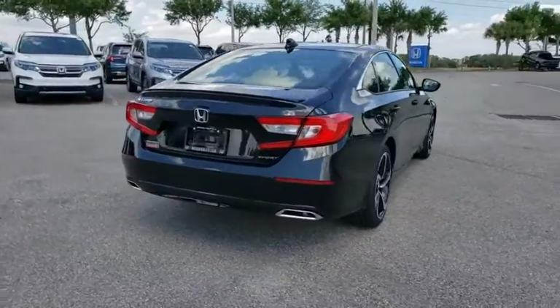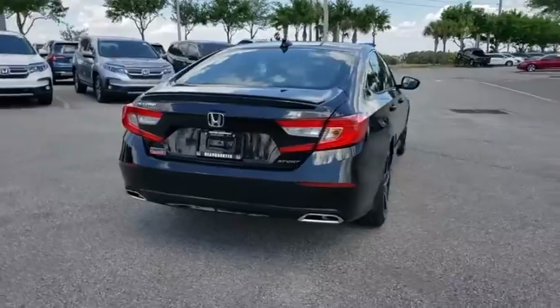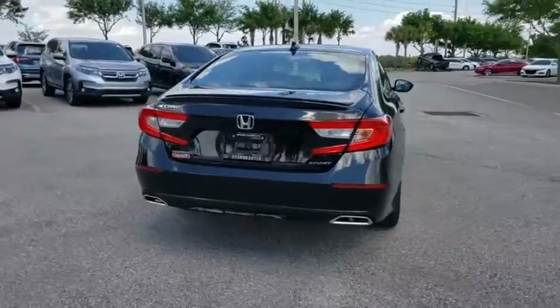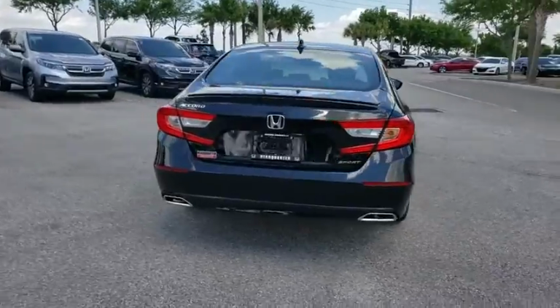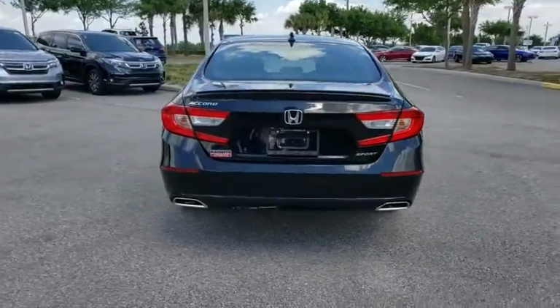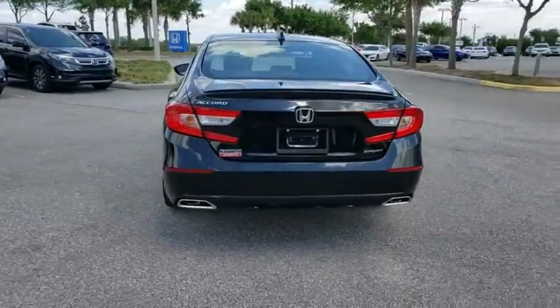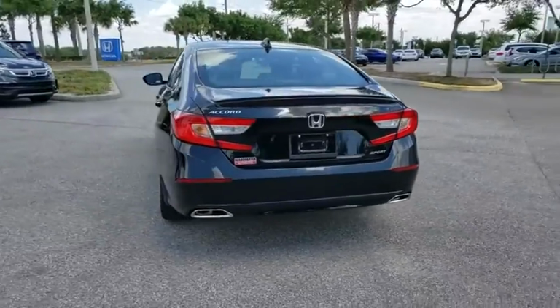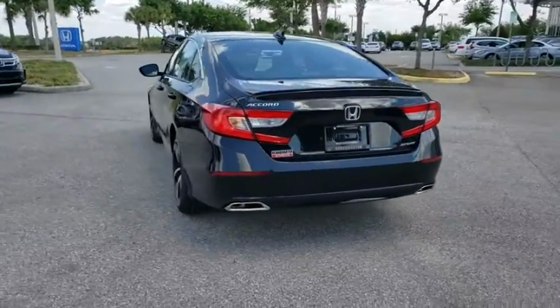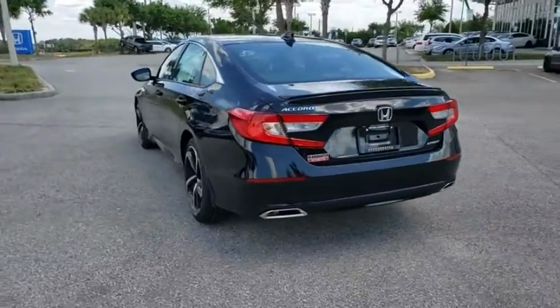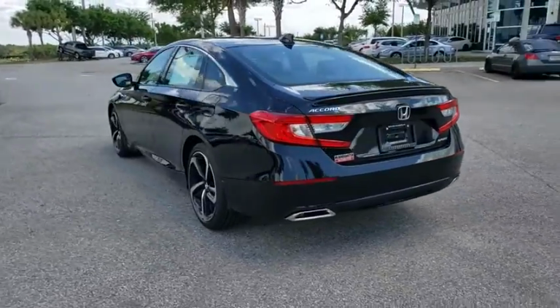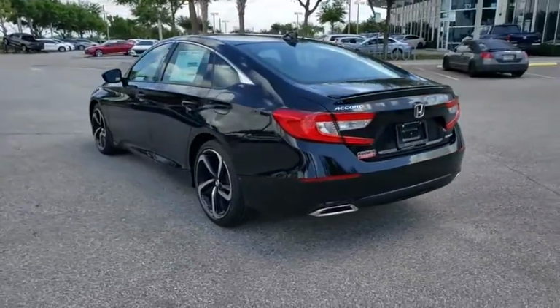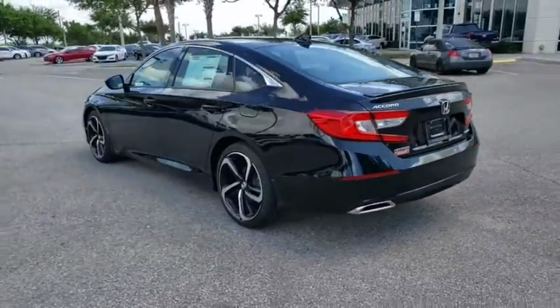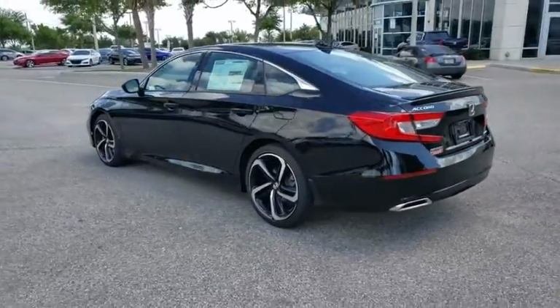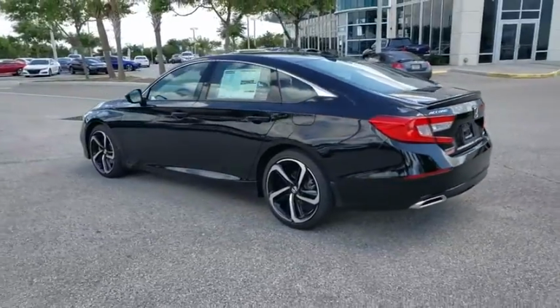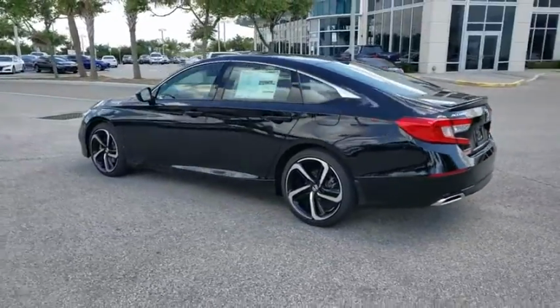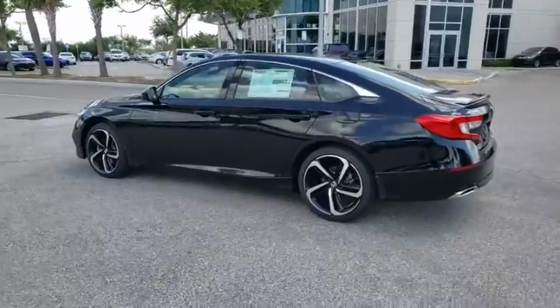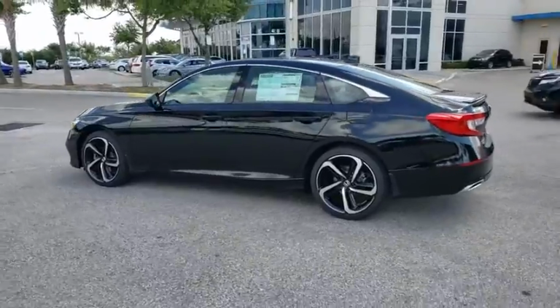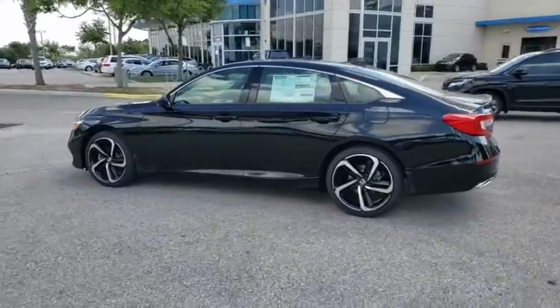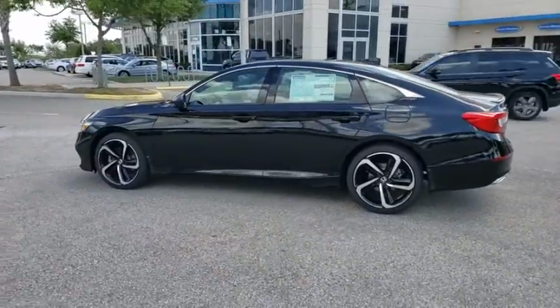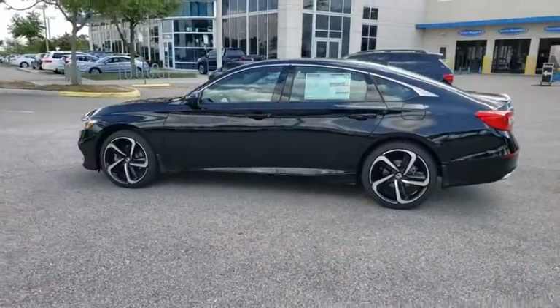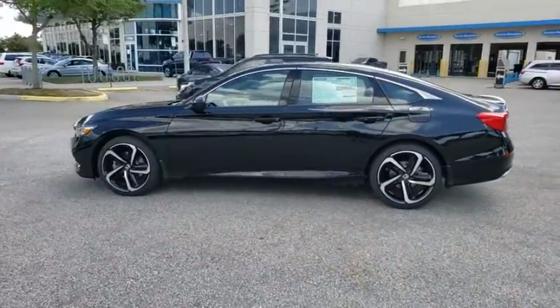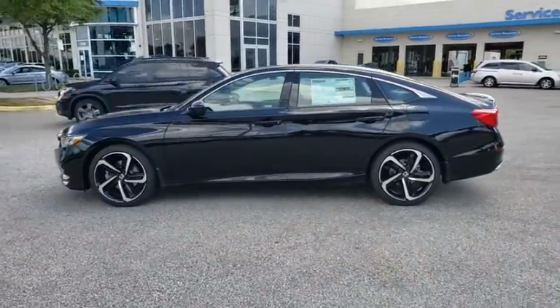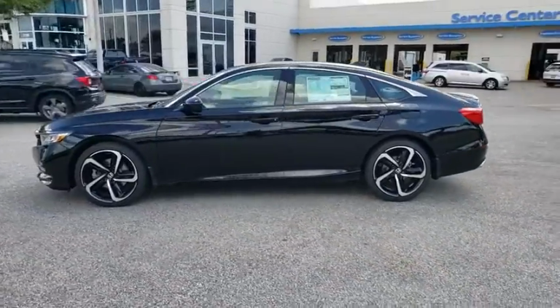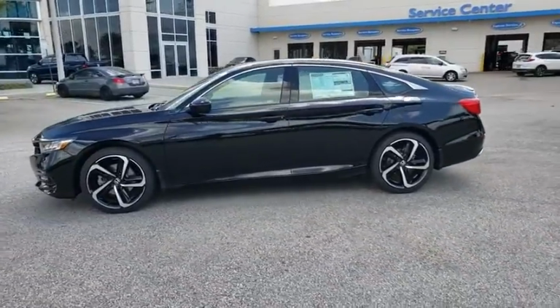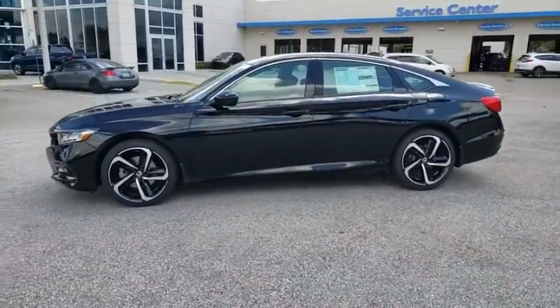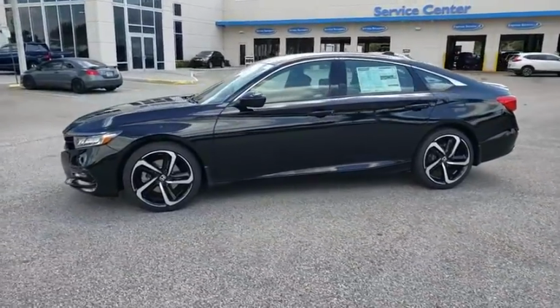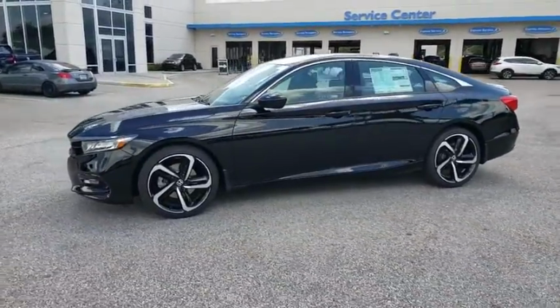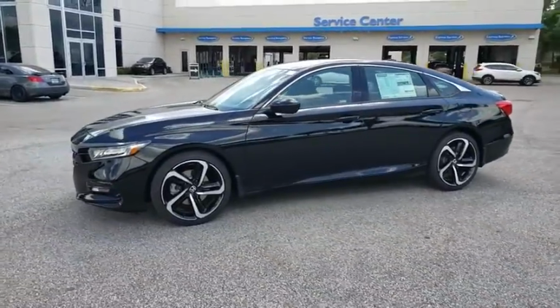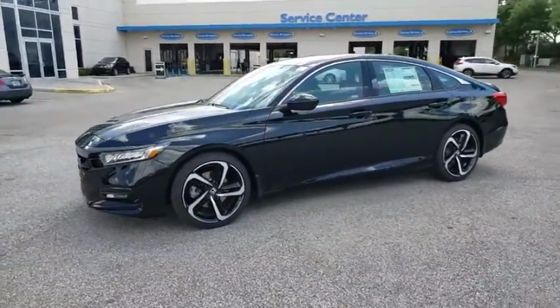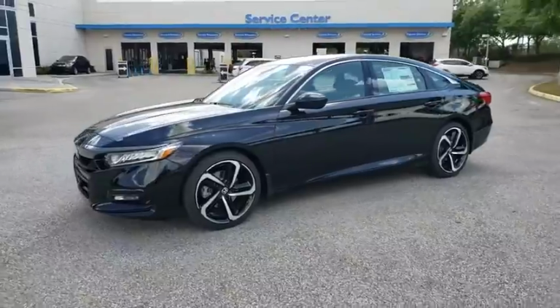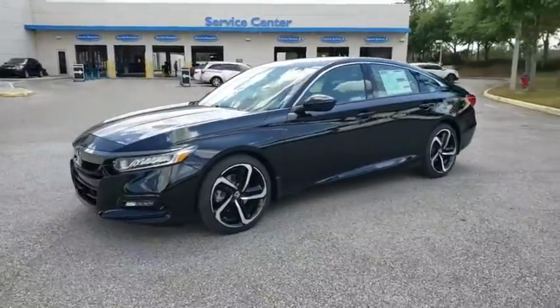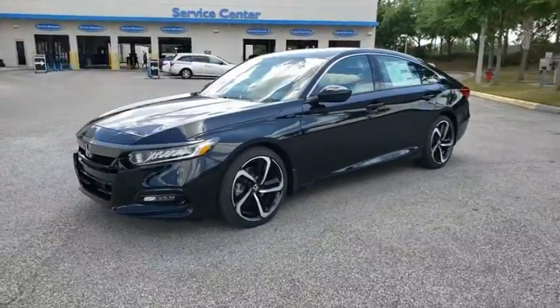Here are some of this vehicle's great options: backup camera, keyless entry, anti-lock braking system, steering wheel audio controls, traction control, stability control, lane departure warning, Bluetooth.